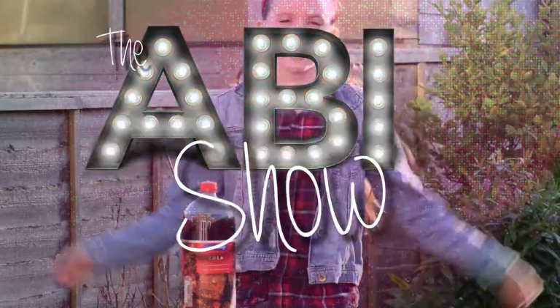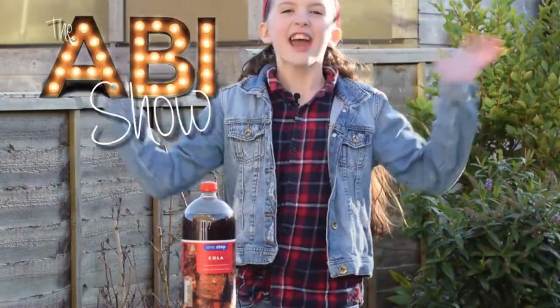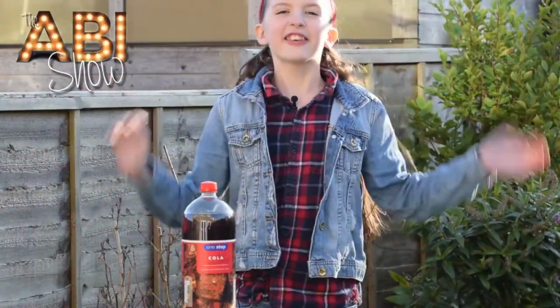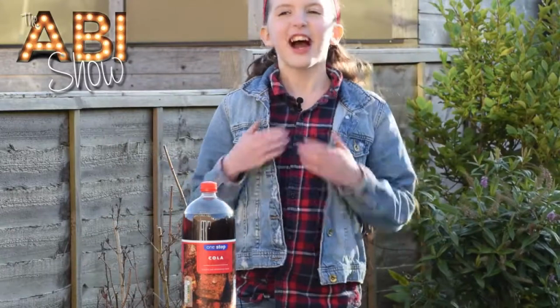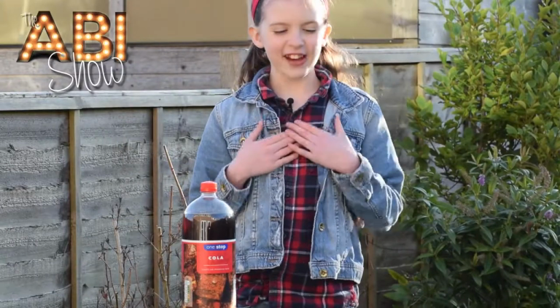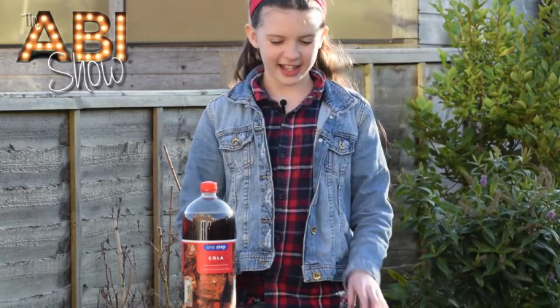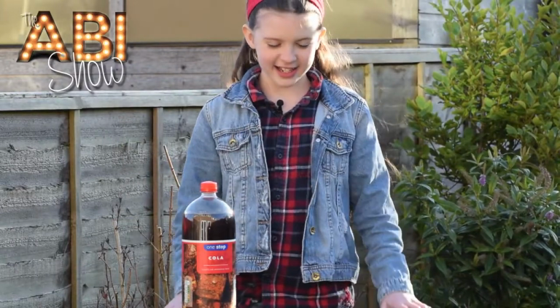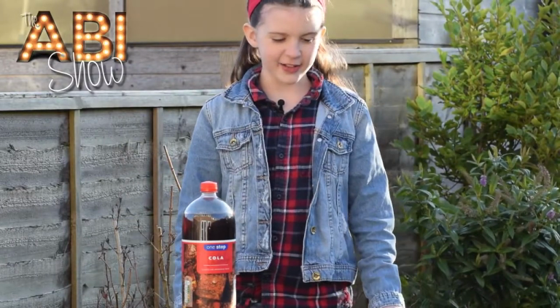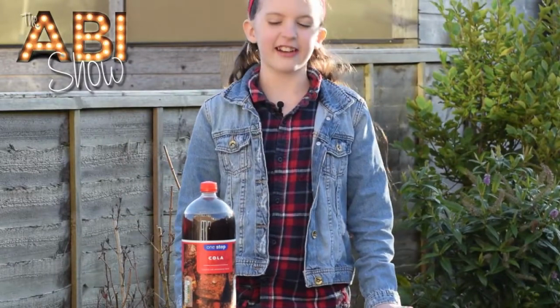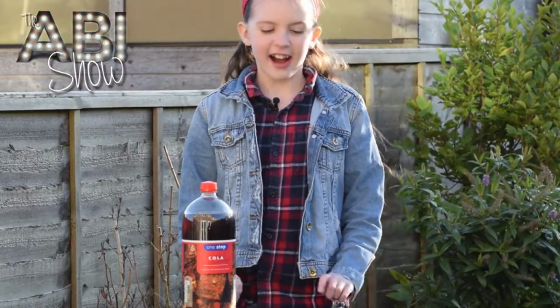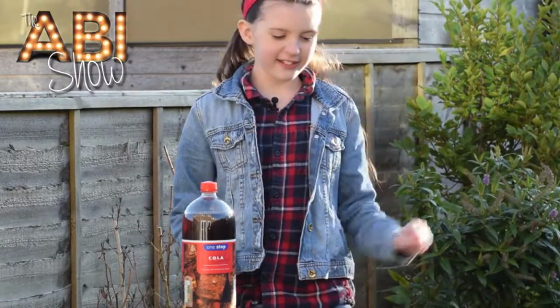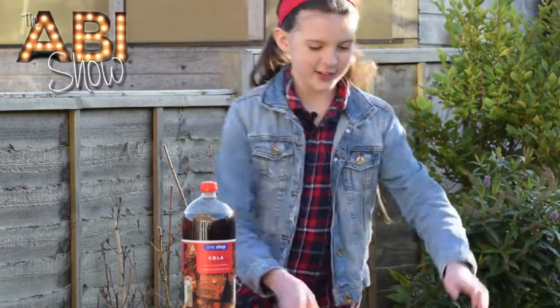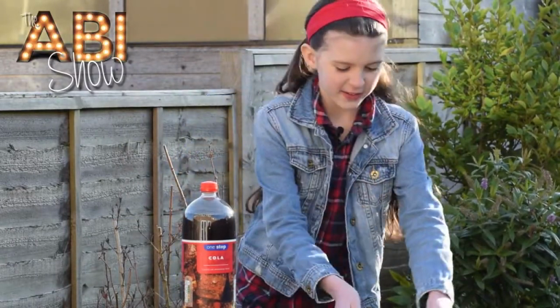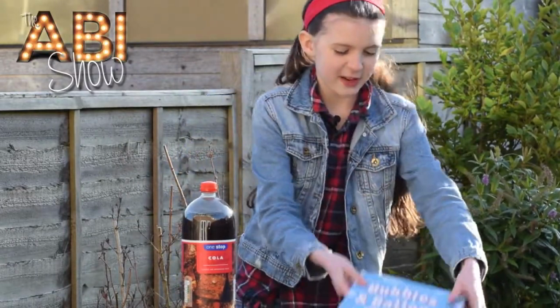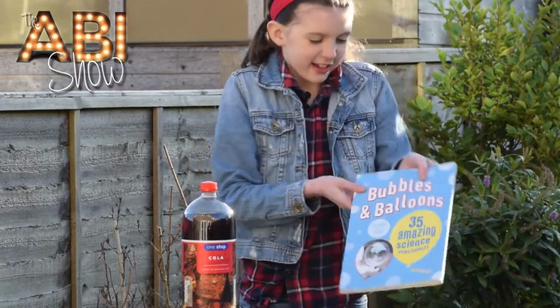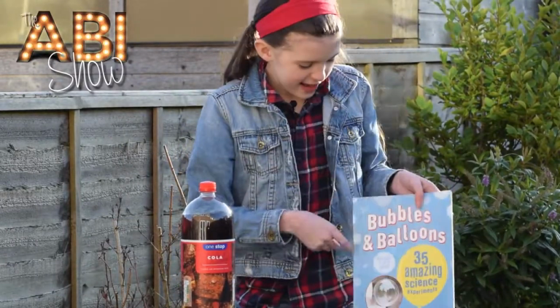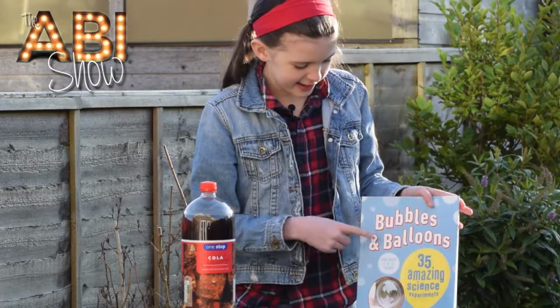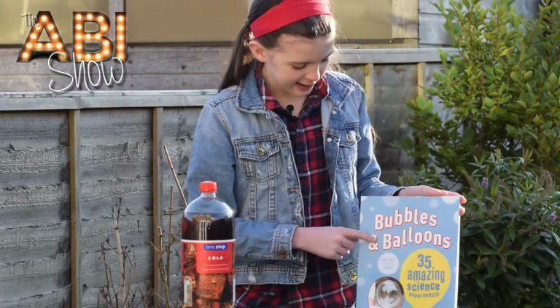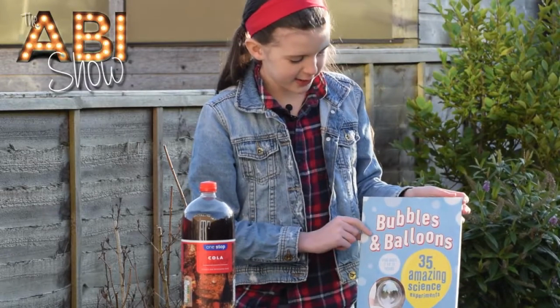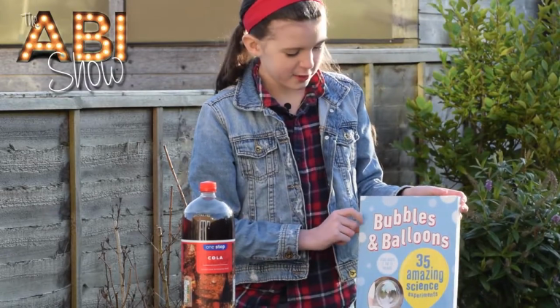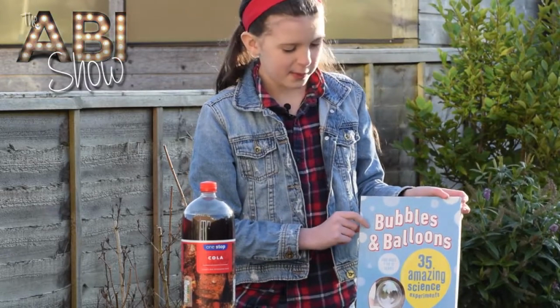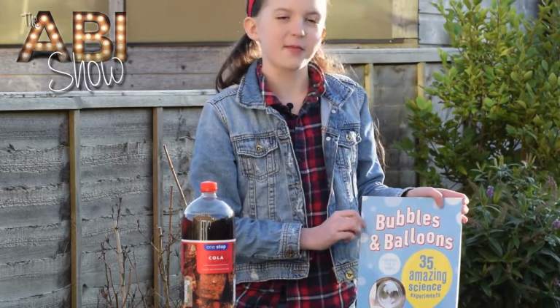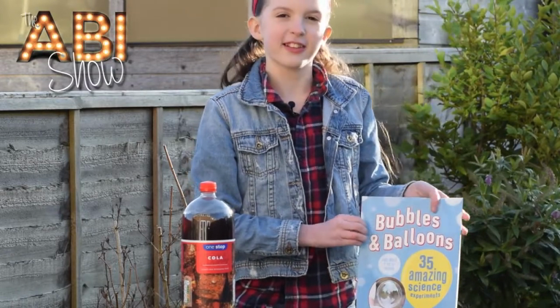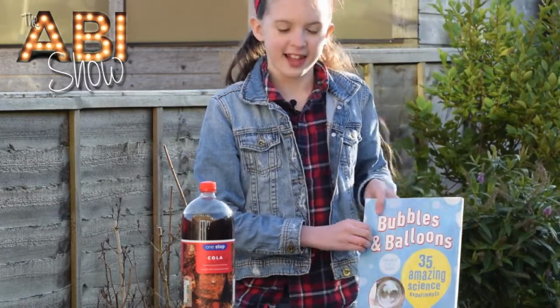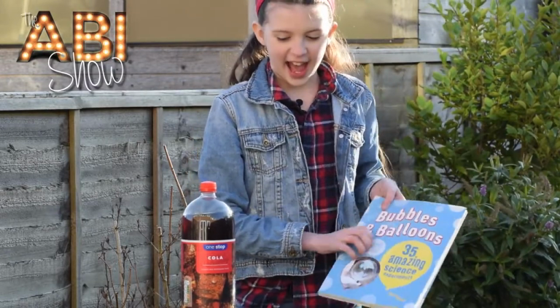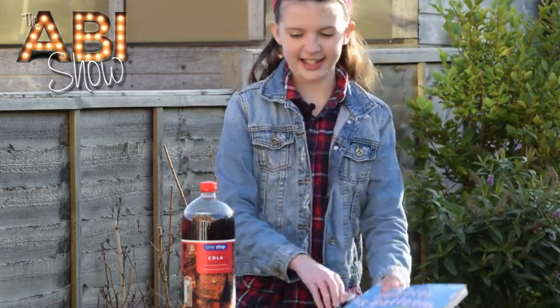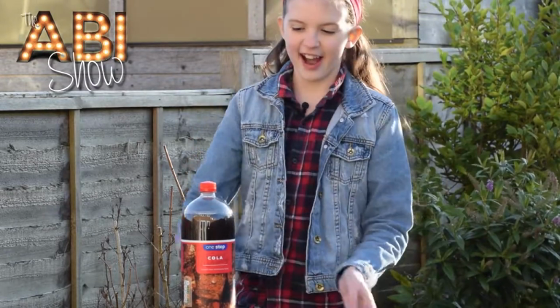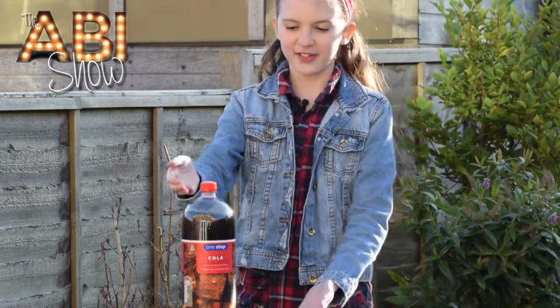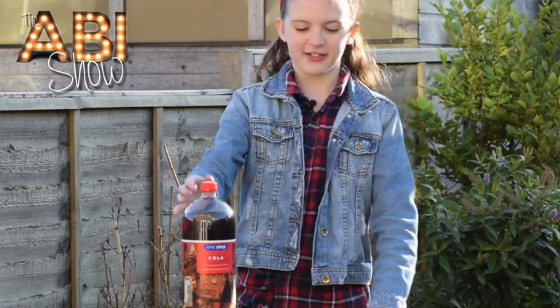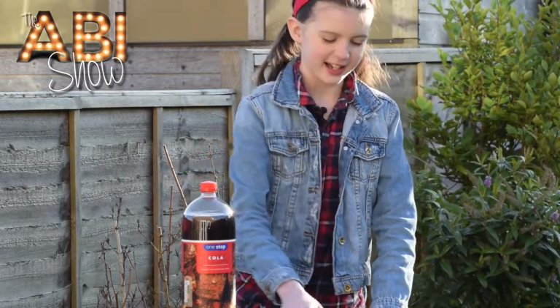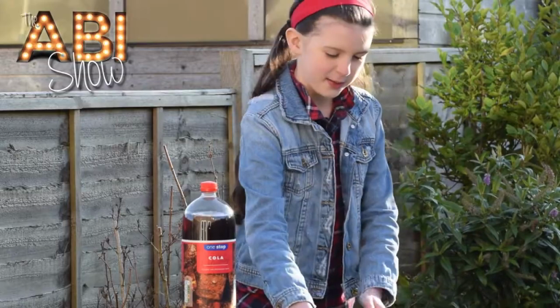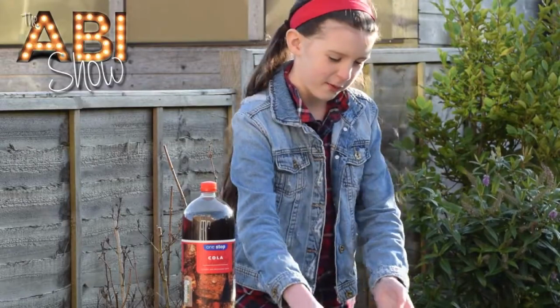Hey everyone, I'm Abbey and in today's video I am going to be reviewing this science book - it's called Bubbles and Balloons - and I'm going to be doing one of the experiments from it.